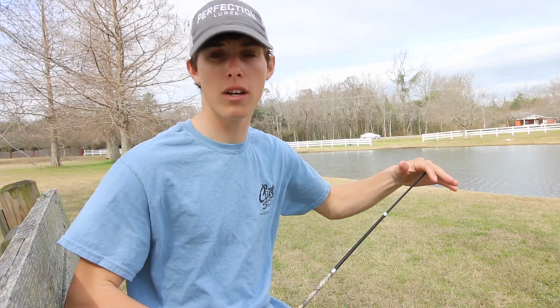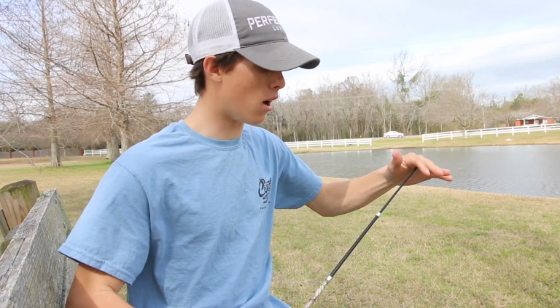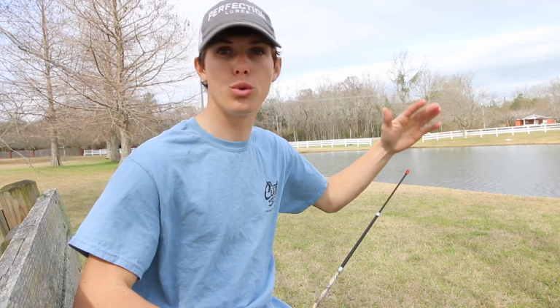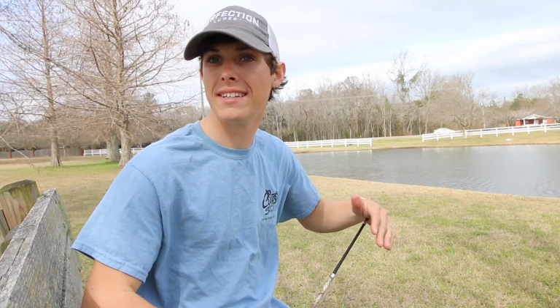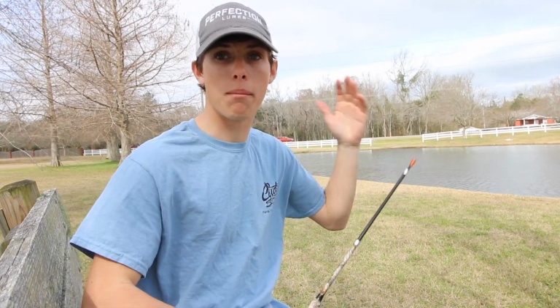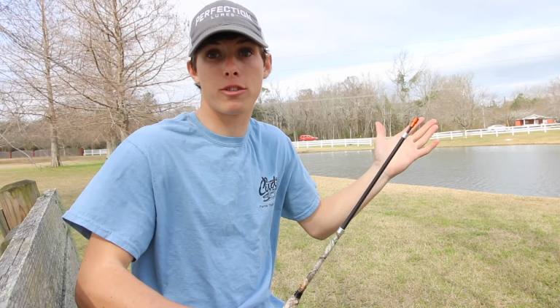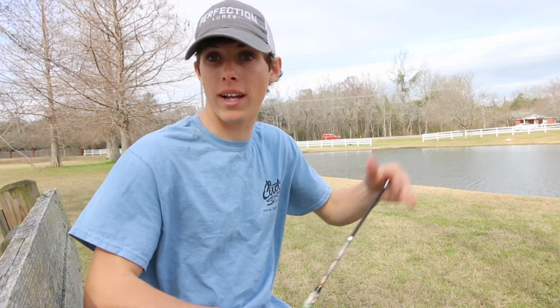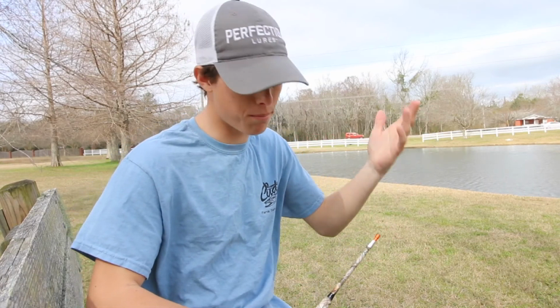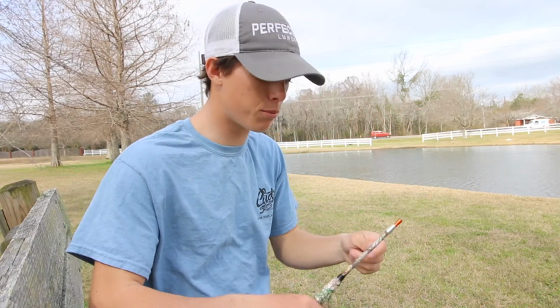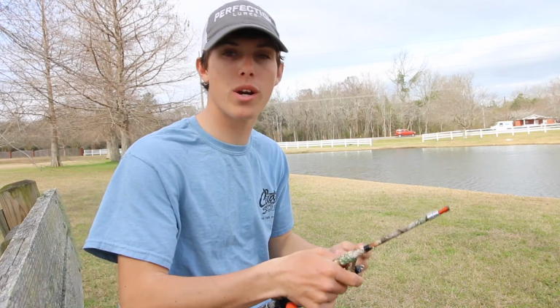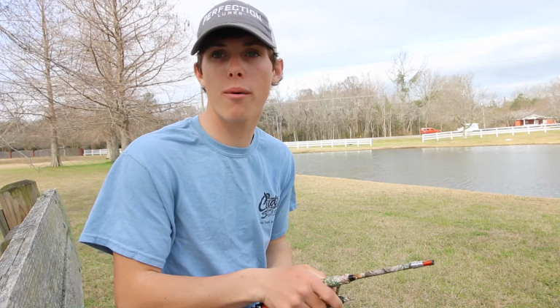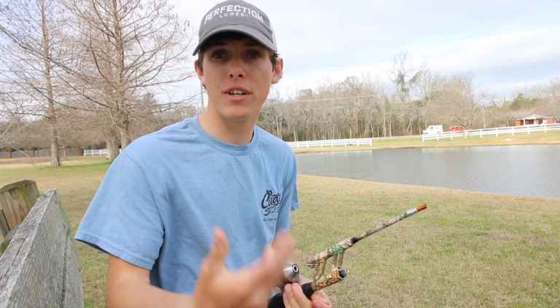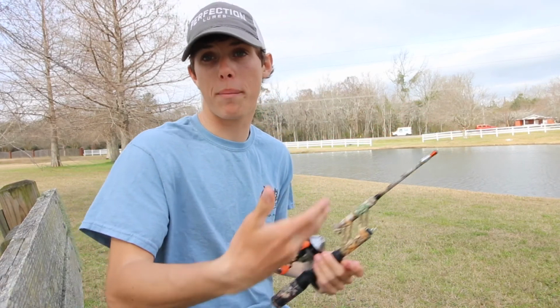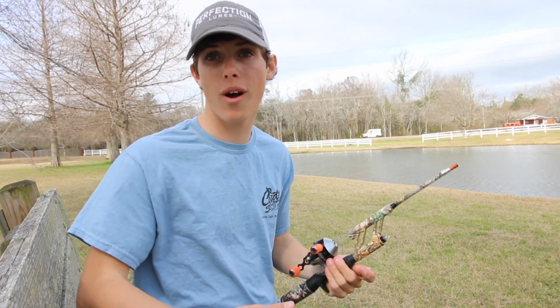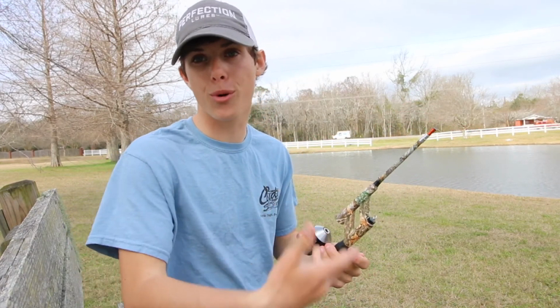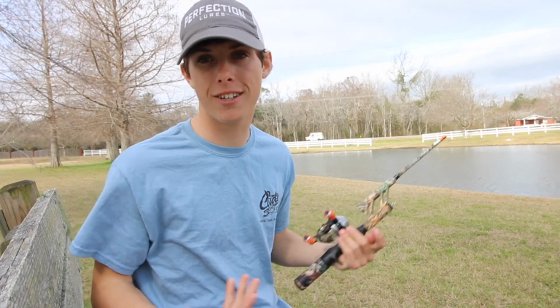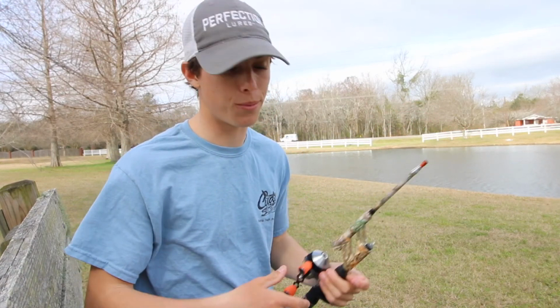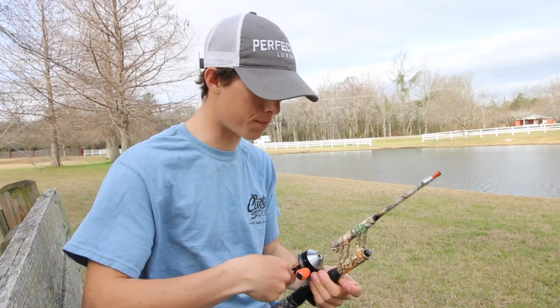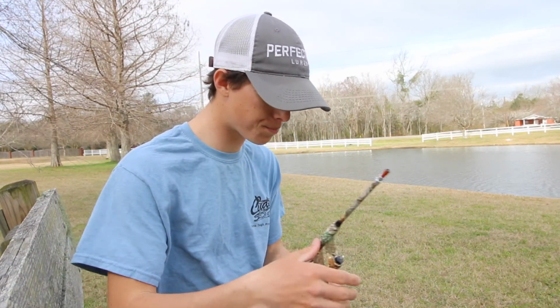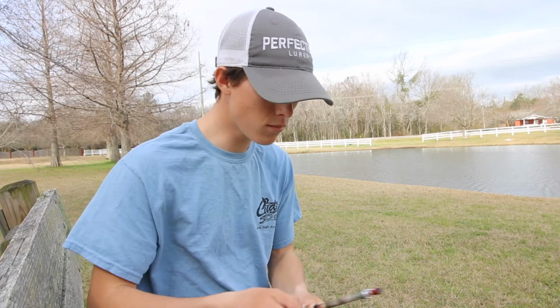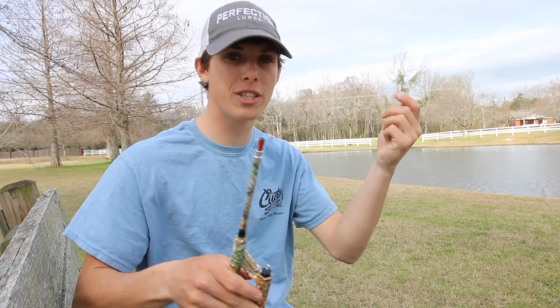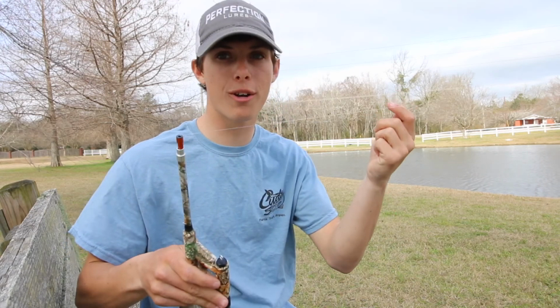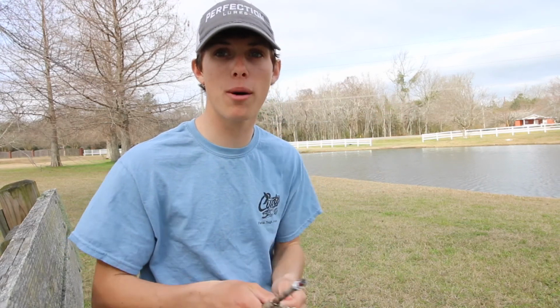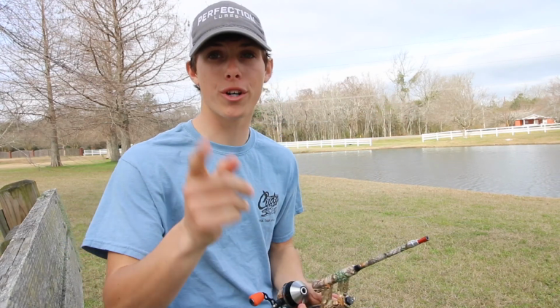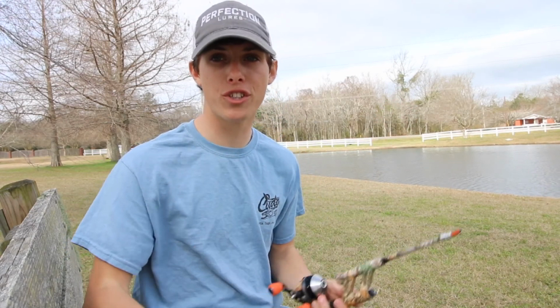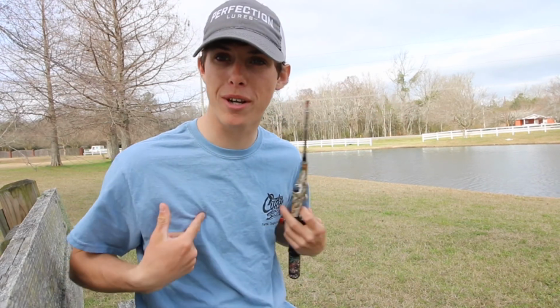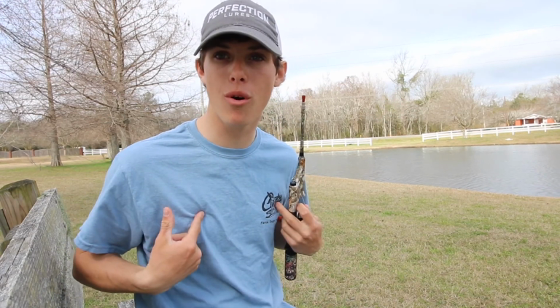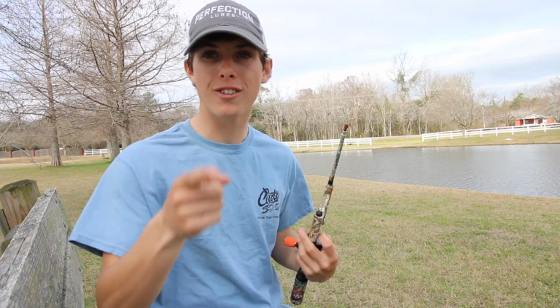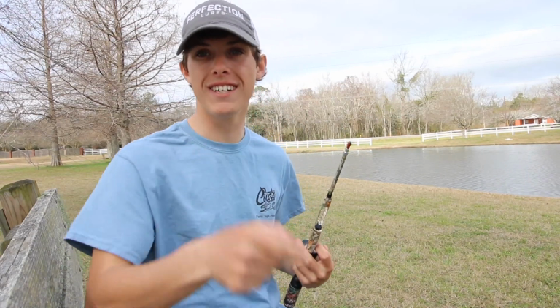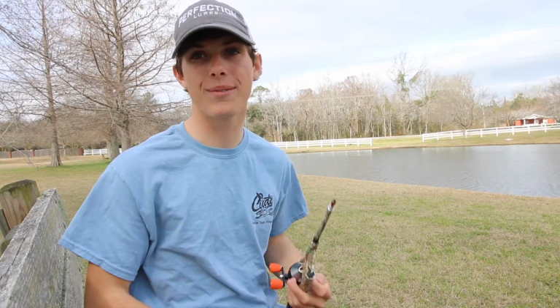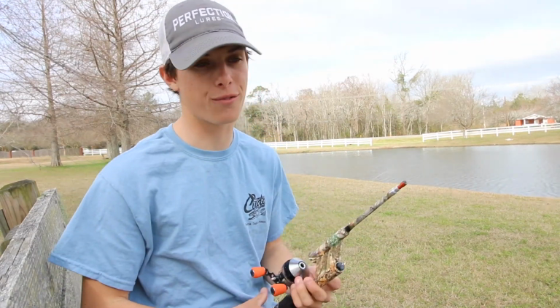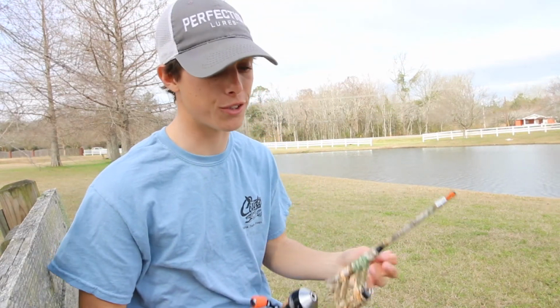You can store this rod anywhere you need to. I keep mine in my truck, my hunting bag, my suitcase, and even my bass boat — even when I'm out fishing with my bigger rods I'll pull this out to have a little bit of fun. Let's get this rod rigged up, we're gonna get to fishing. I'll get my GoPro on — see you guys when I catch the first fish.